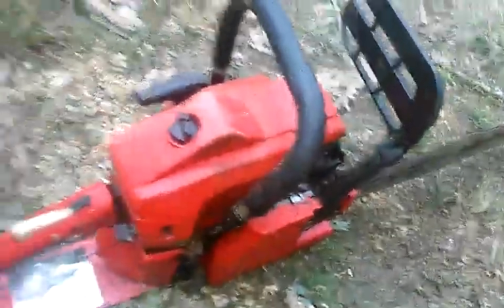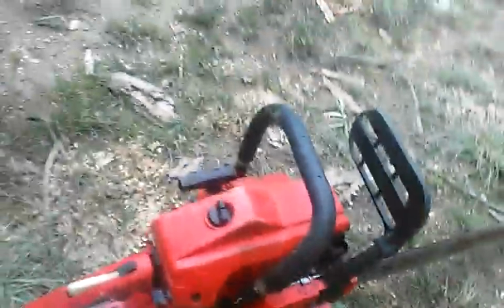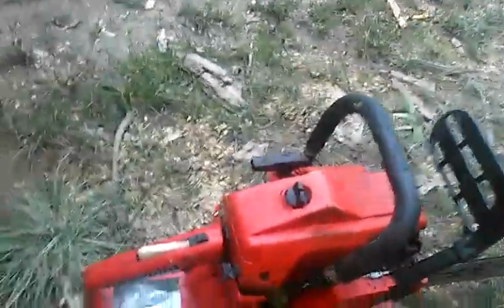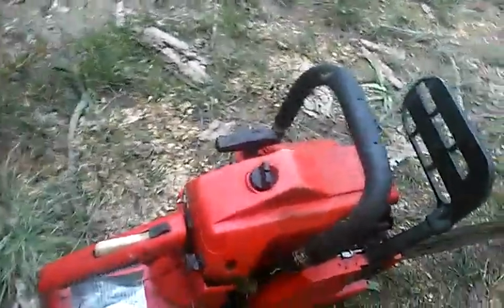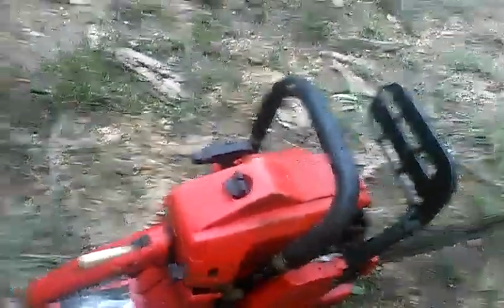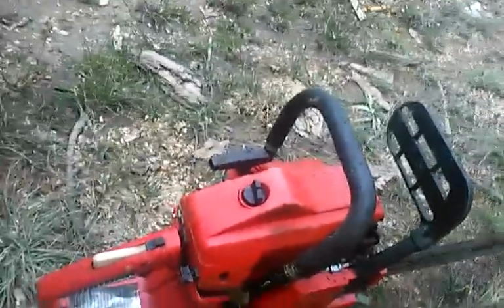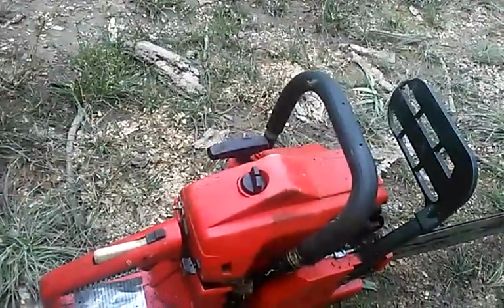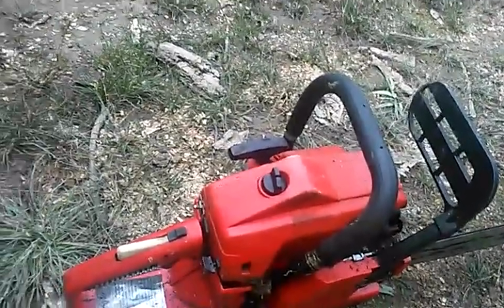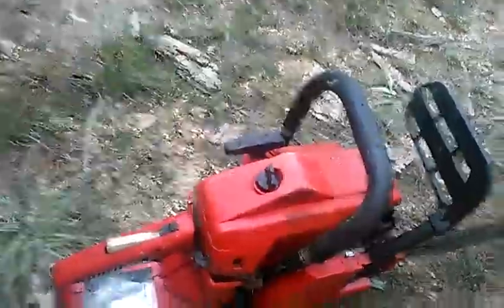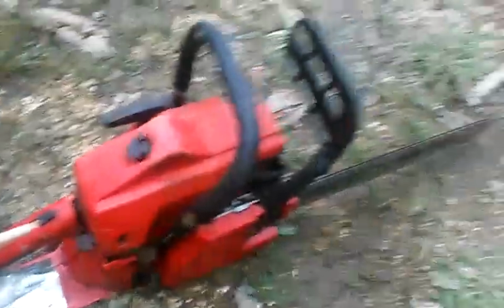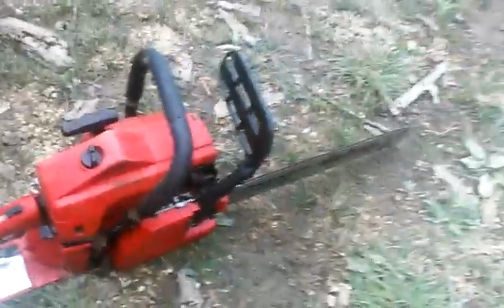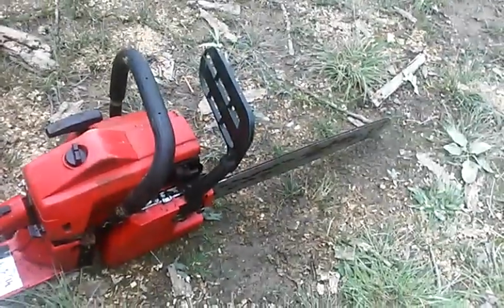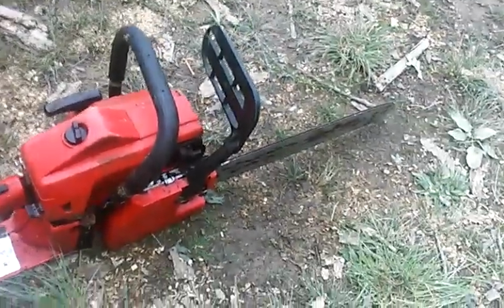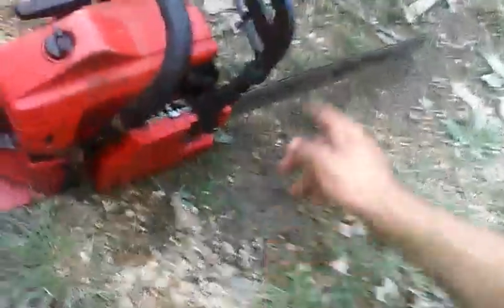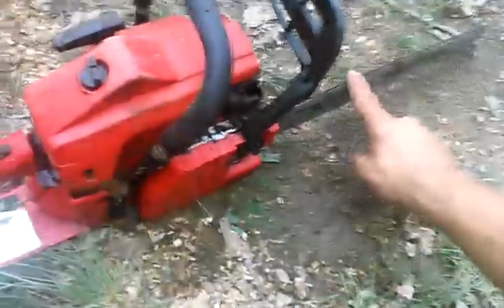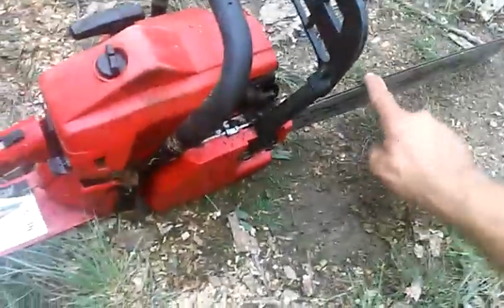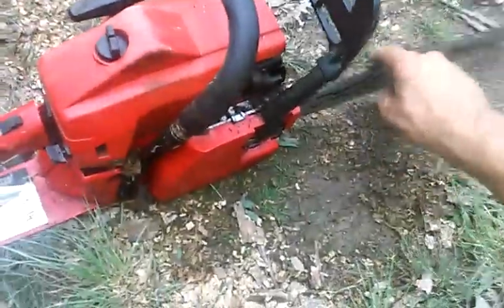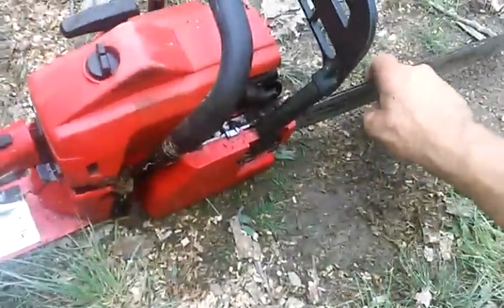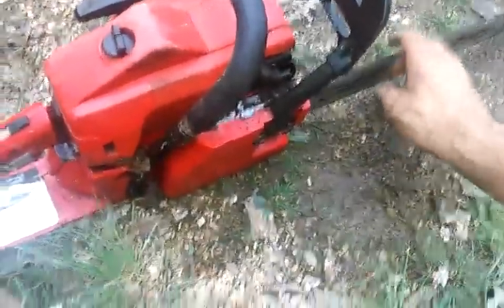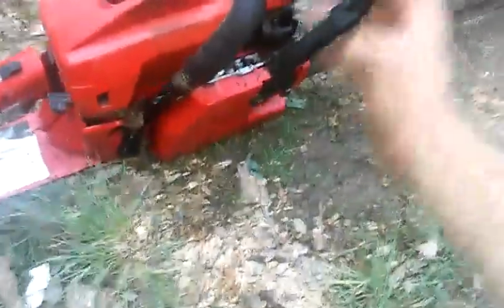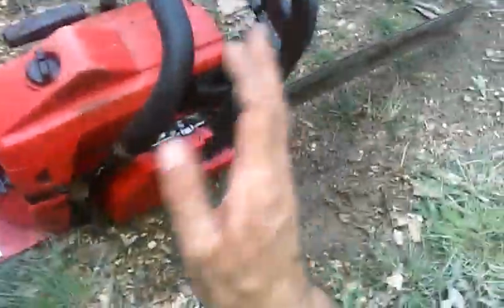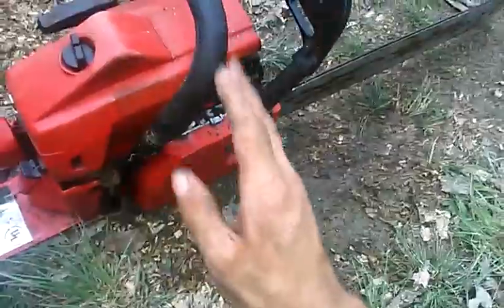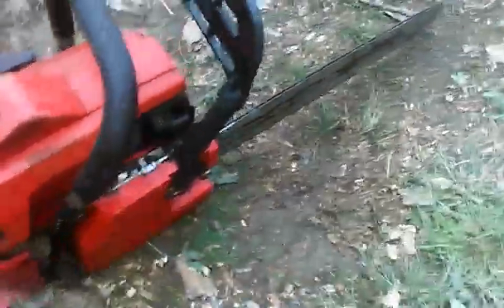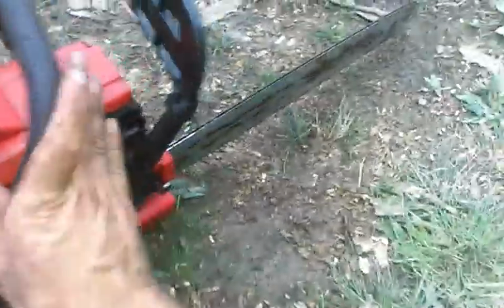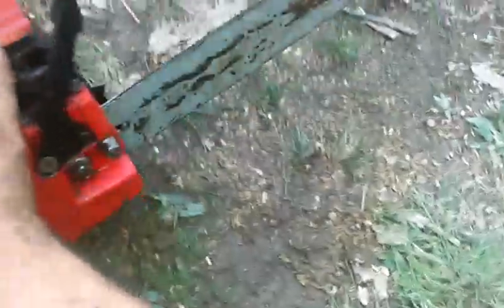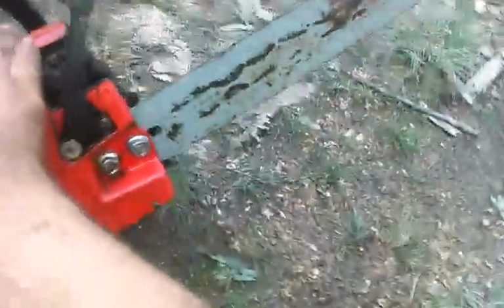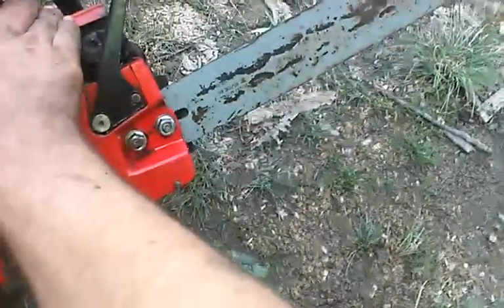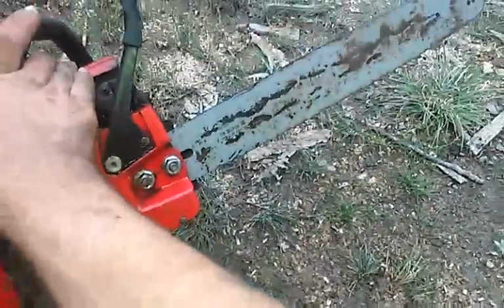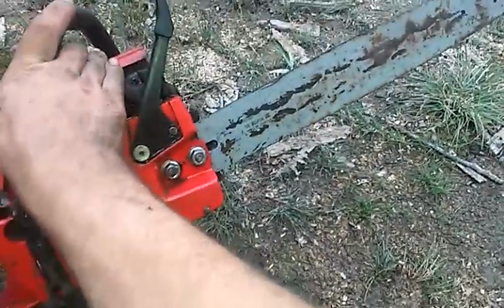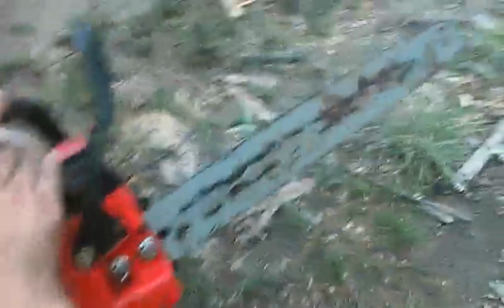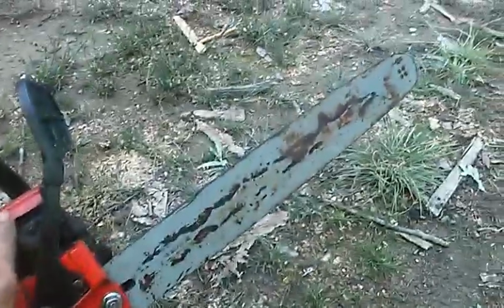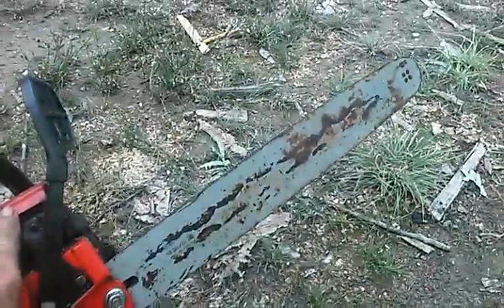This has been sitting in storage for a couple years. It ain't got no chain on it, but the bar is pretty nice. It ain't that bad.